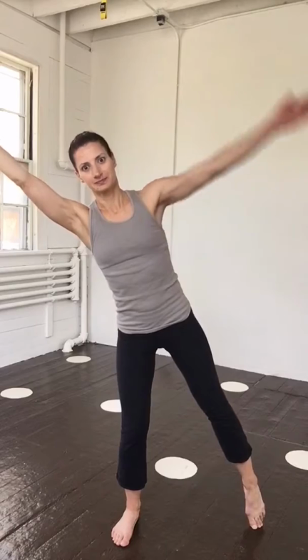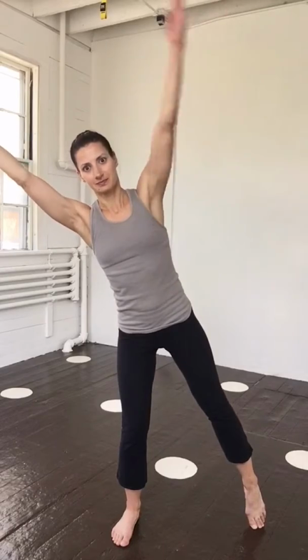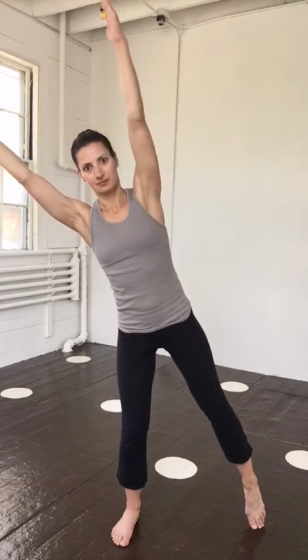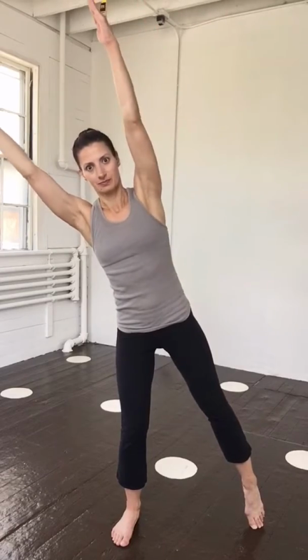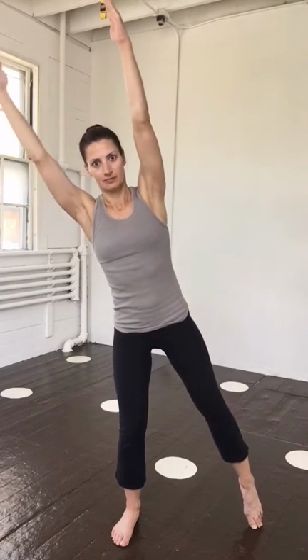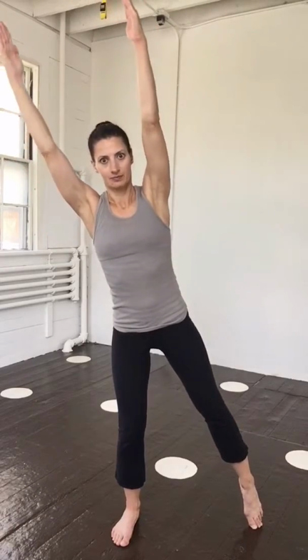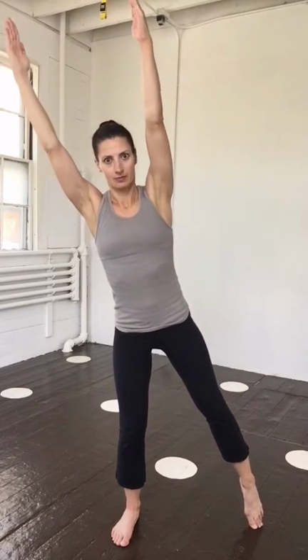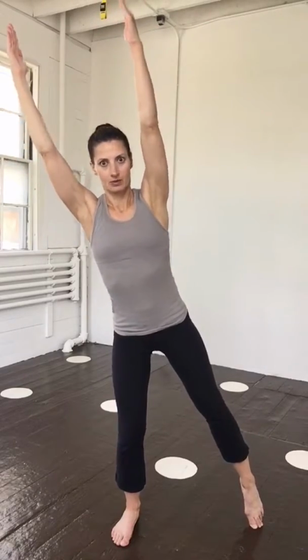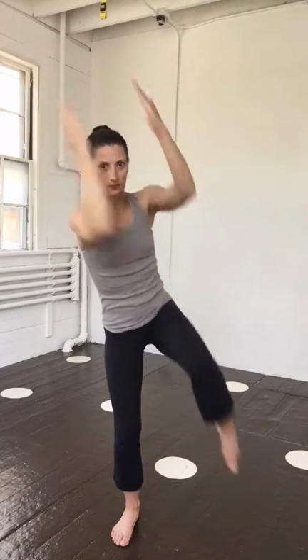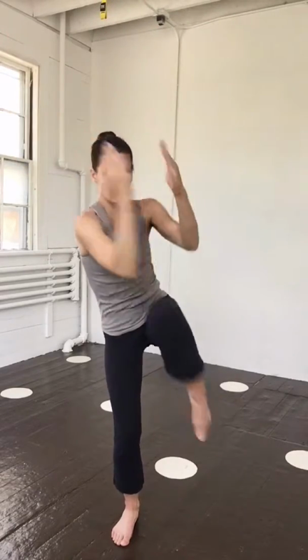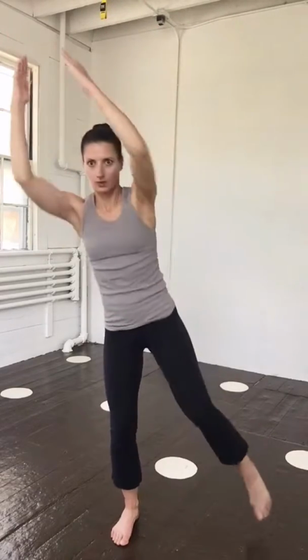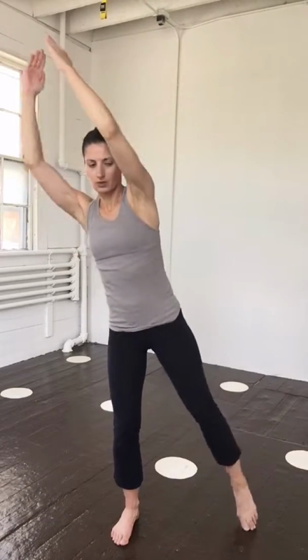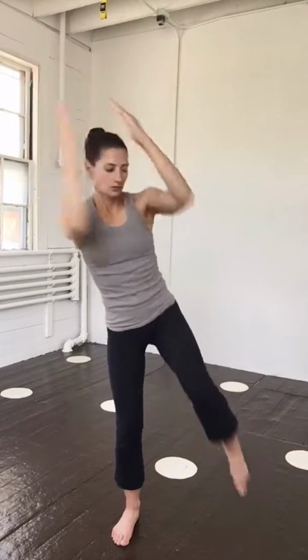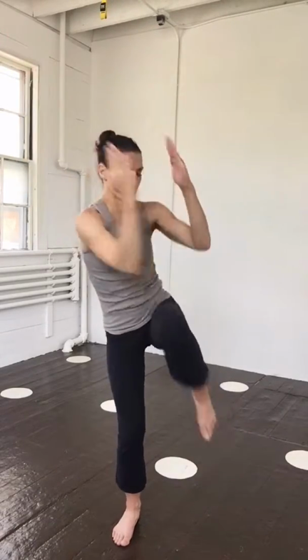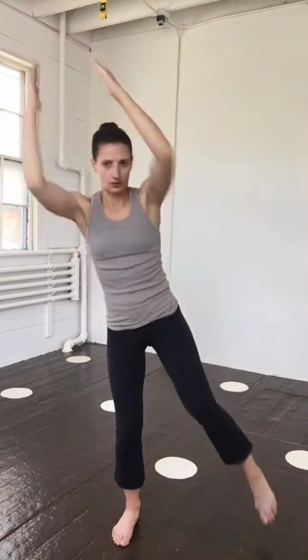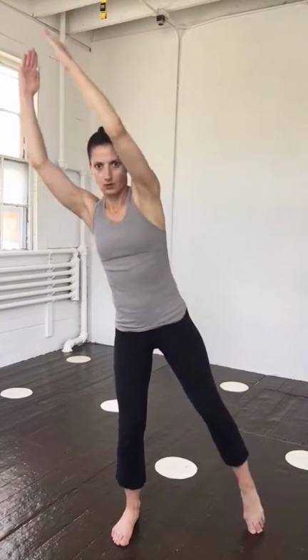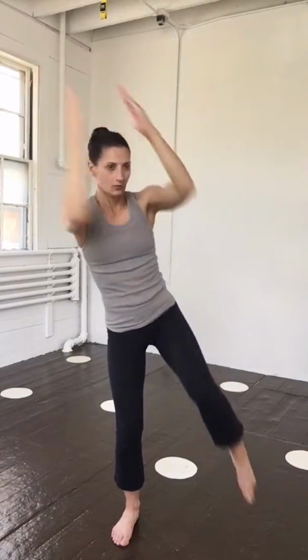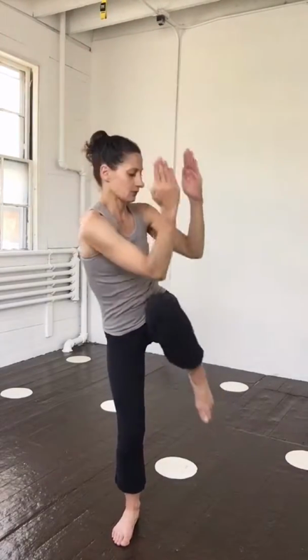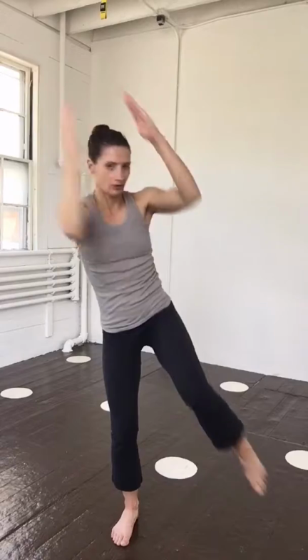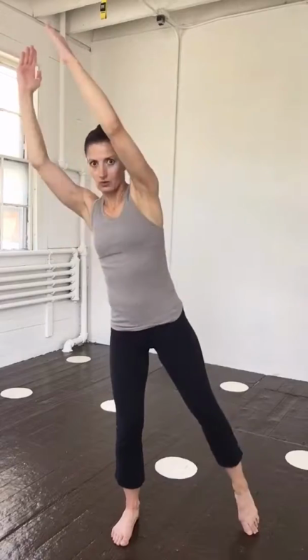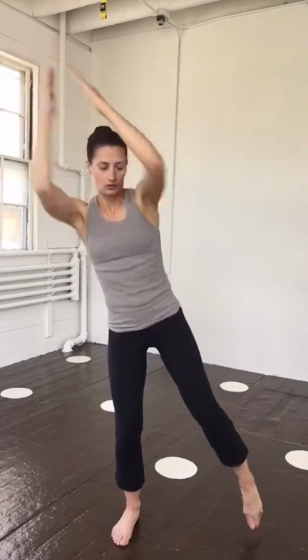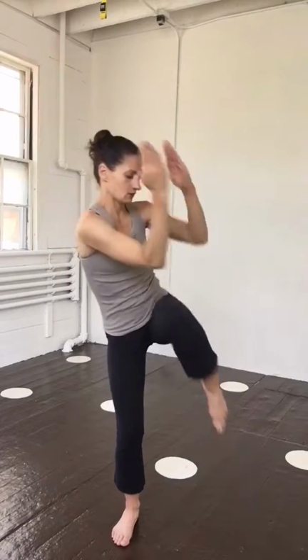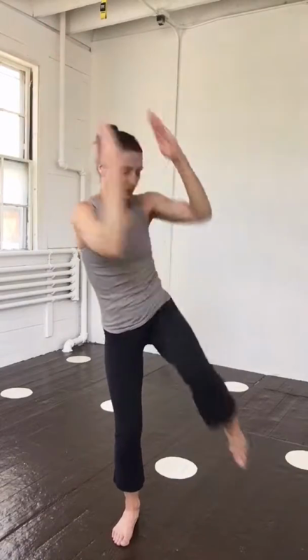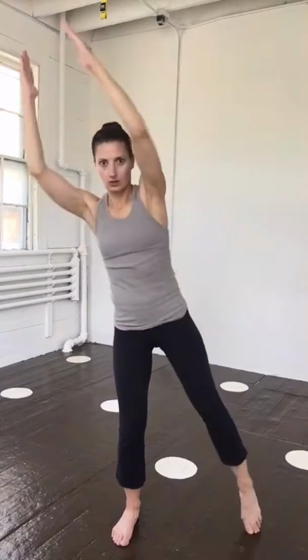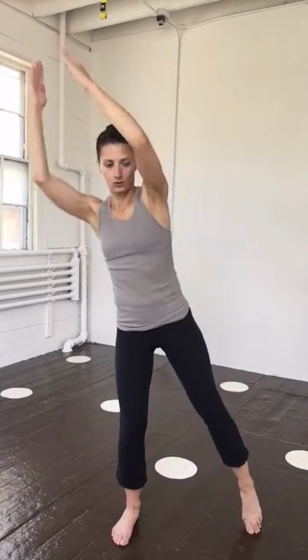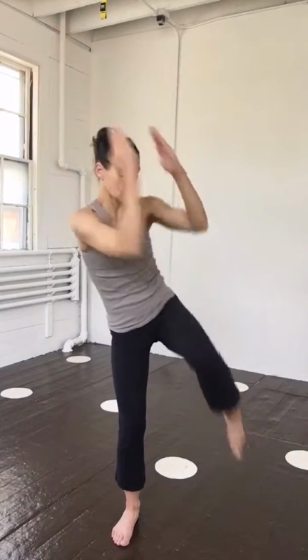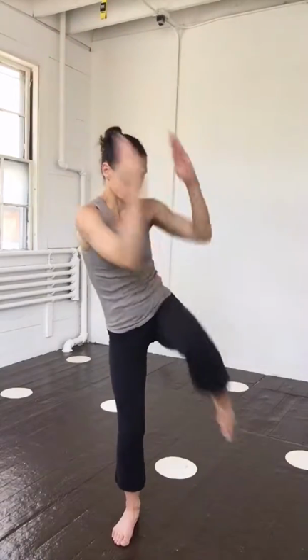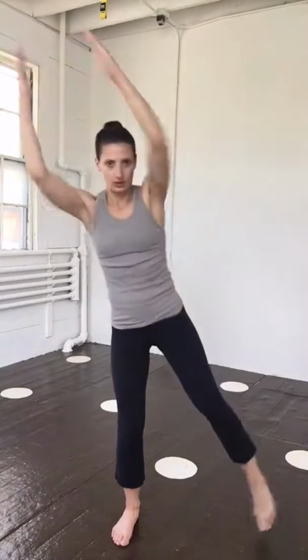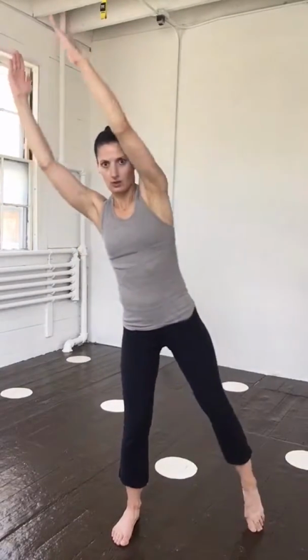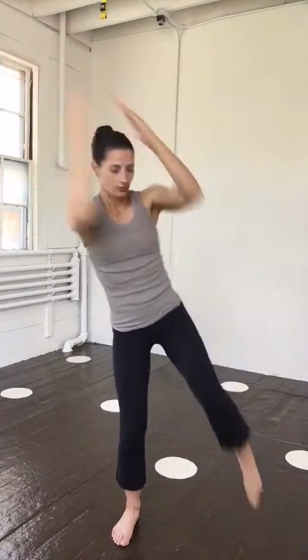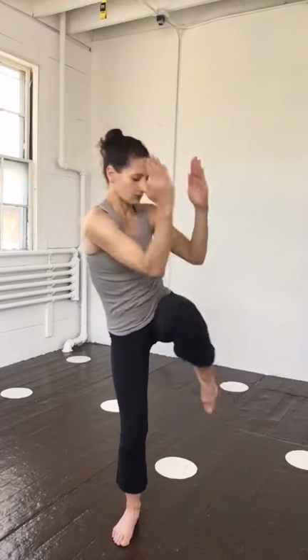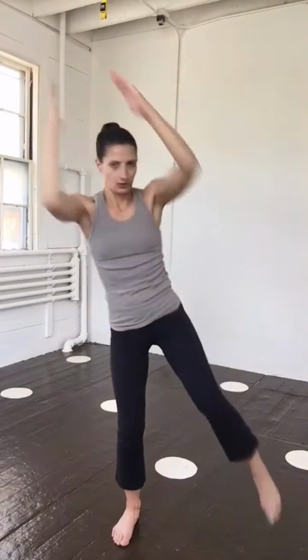With both arms up overhead, you might find more or less stability. Try both positions and work with the one that works best for you.